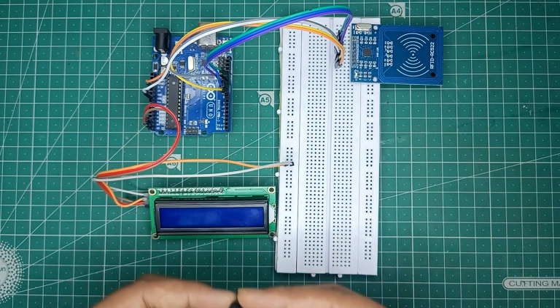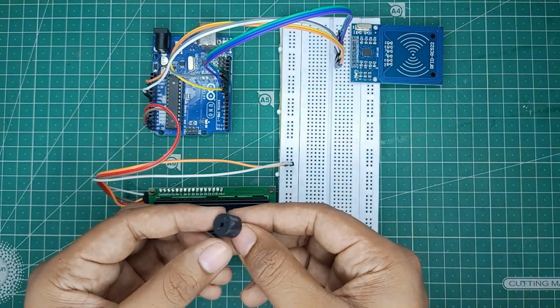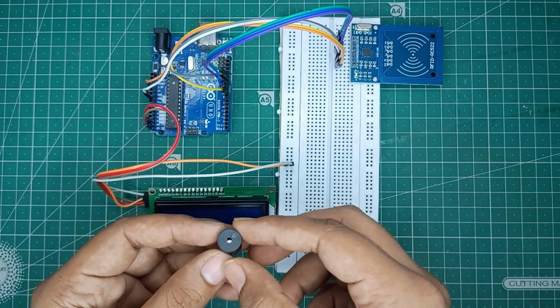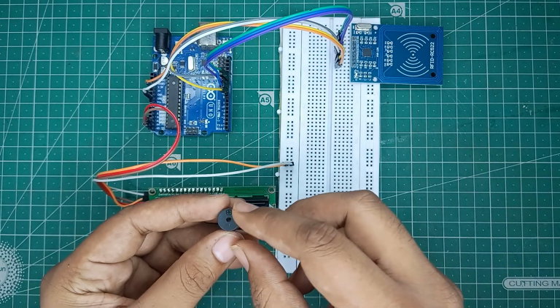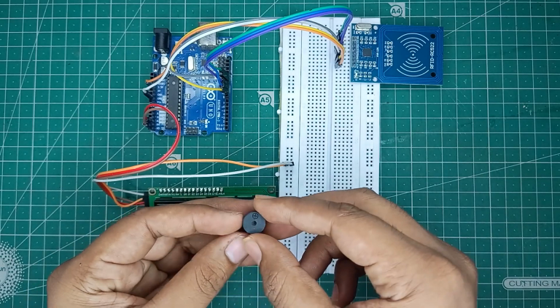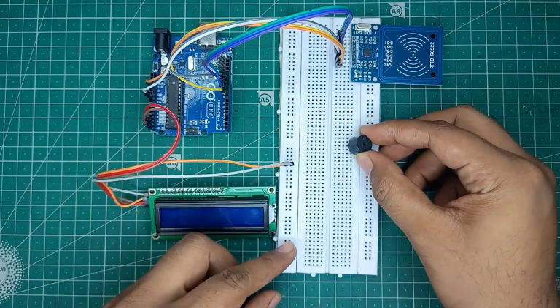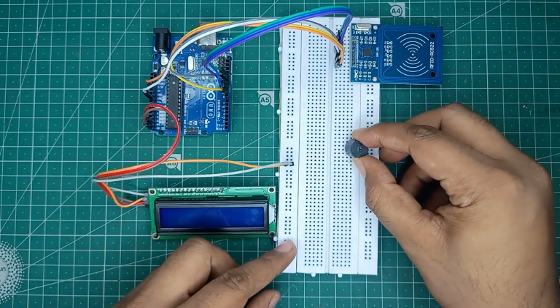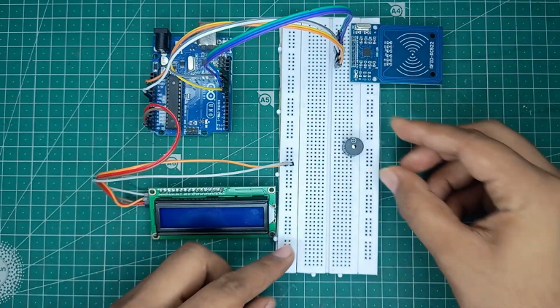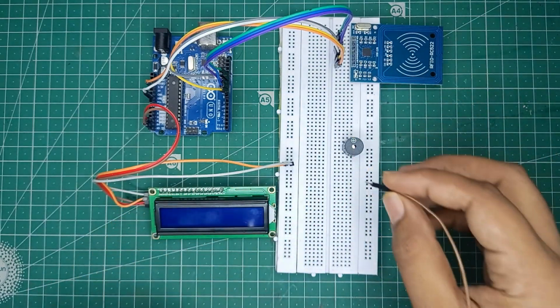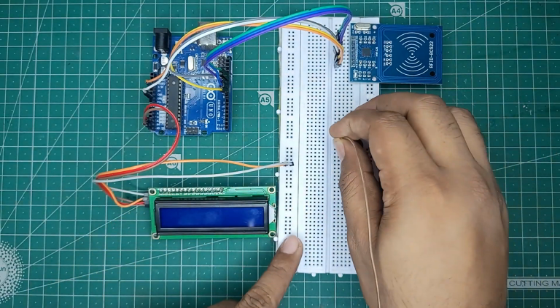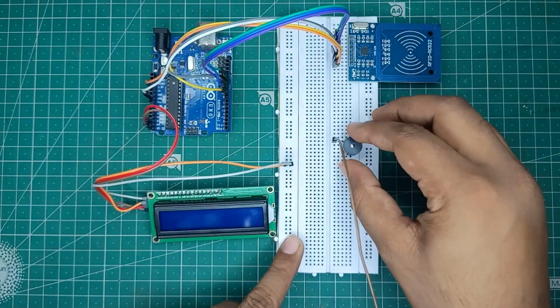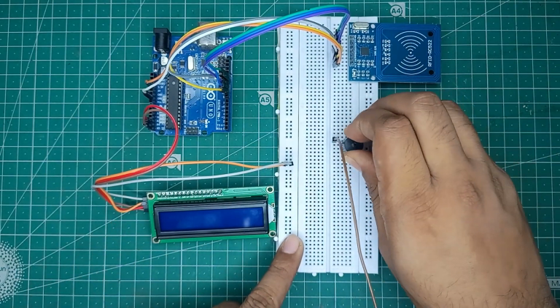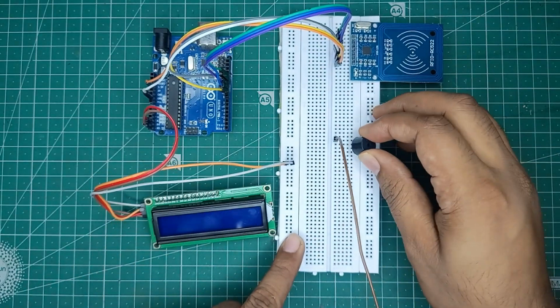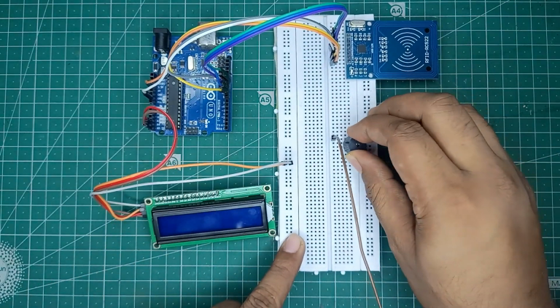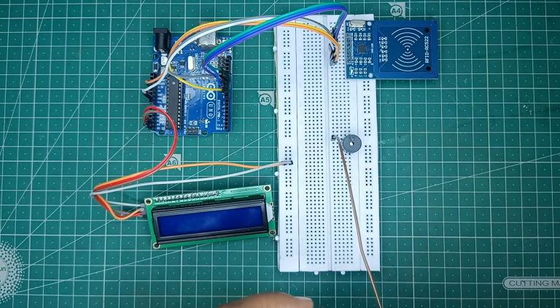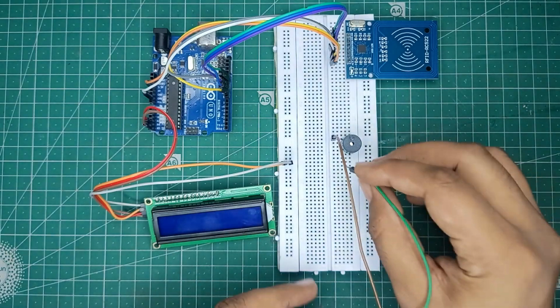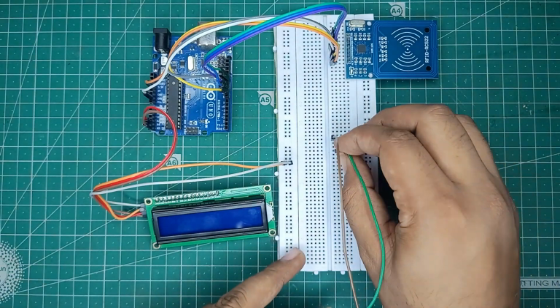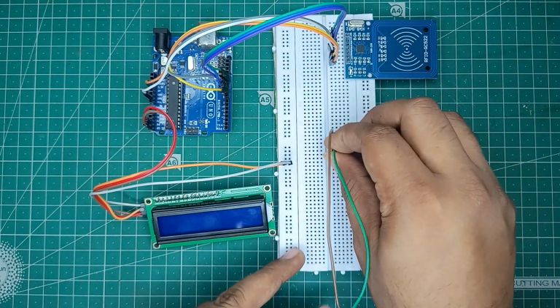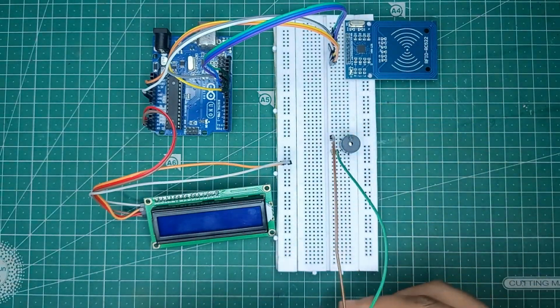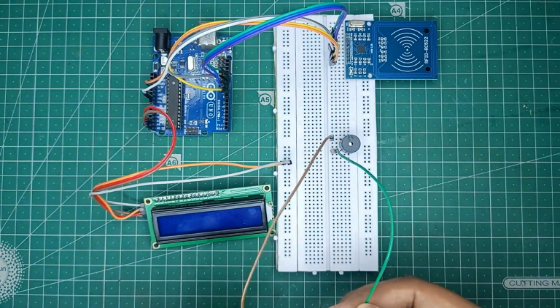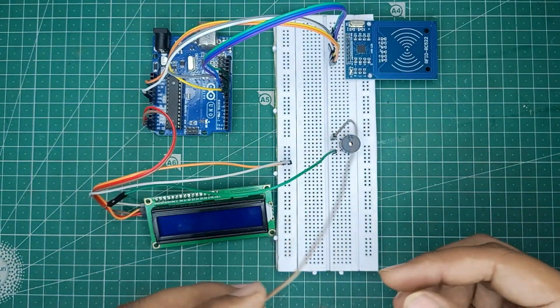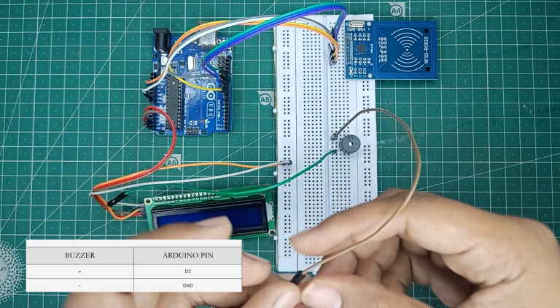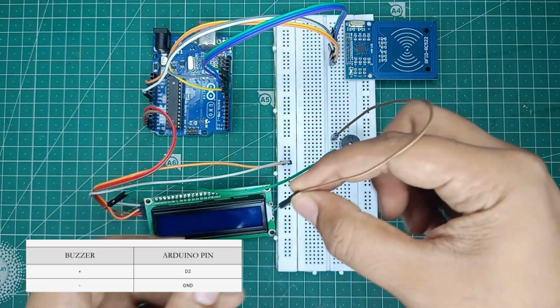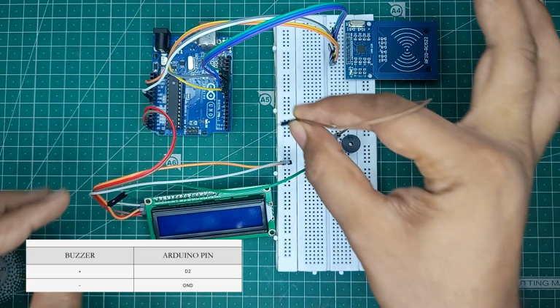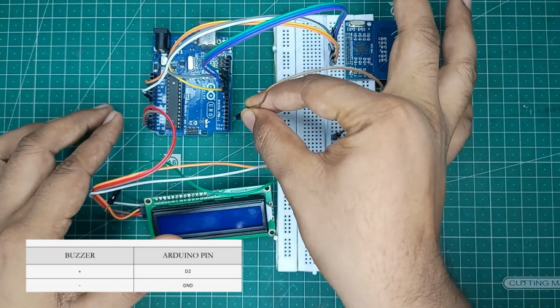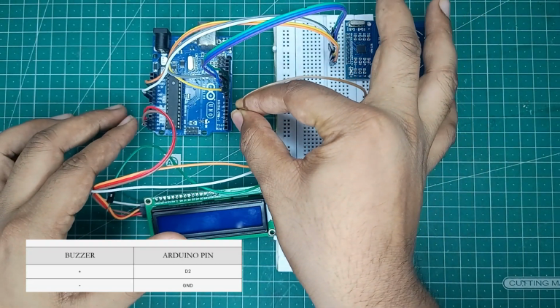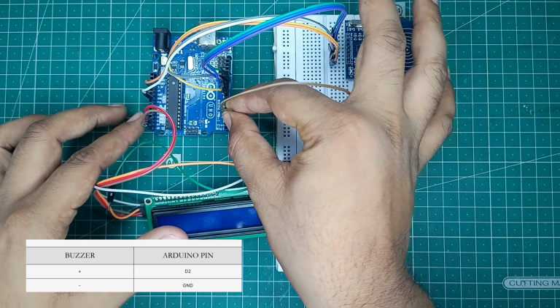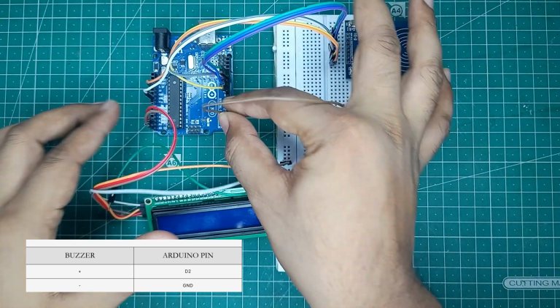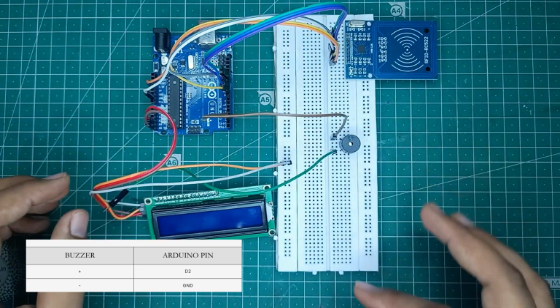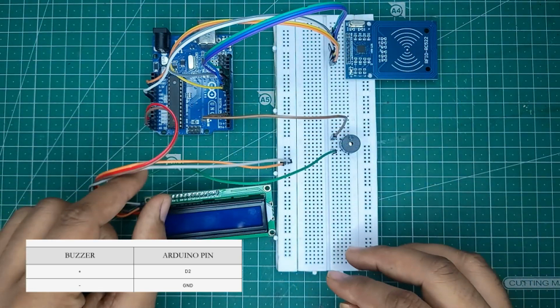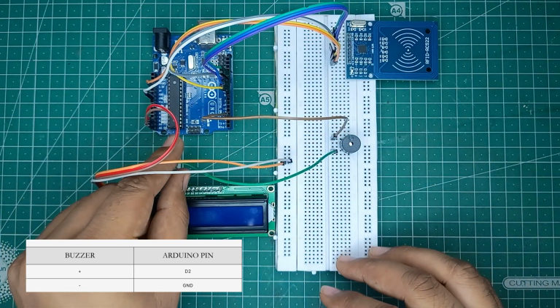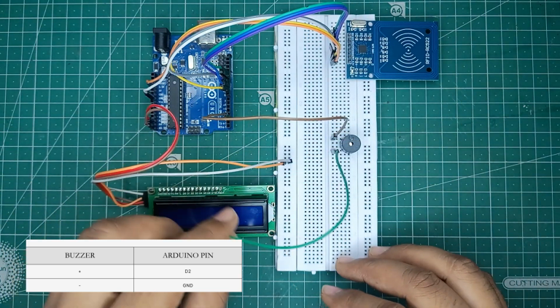Now let's connect the buzzer. Connect the buzzer on the breadboard. Then connect the plus side of the buzzer to pin 2 of Arduino Uno, and the other side to ground.